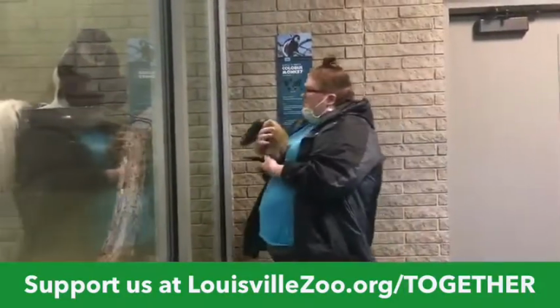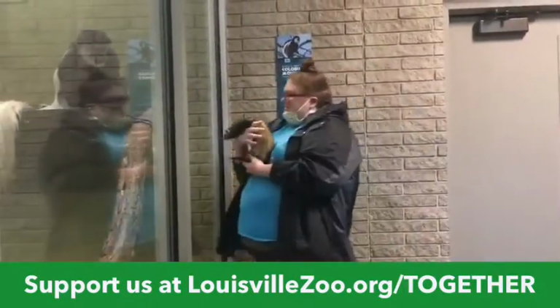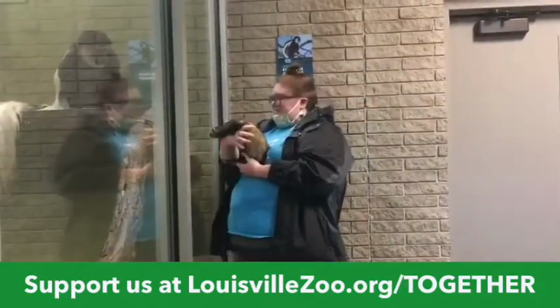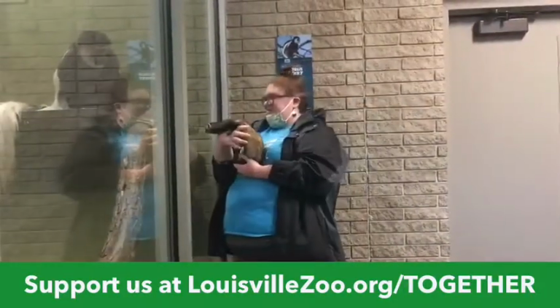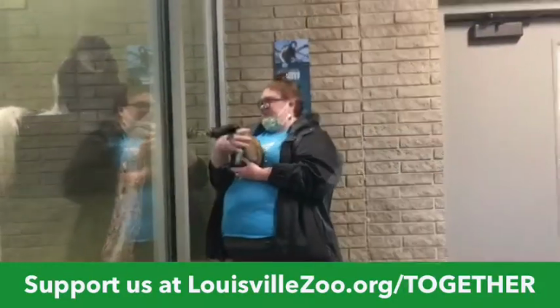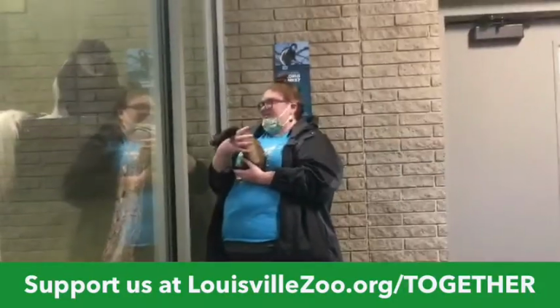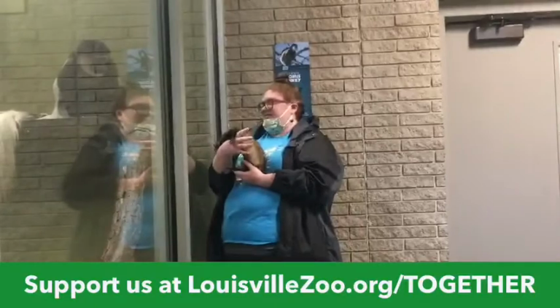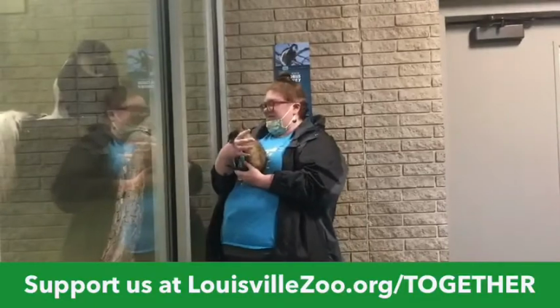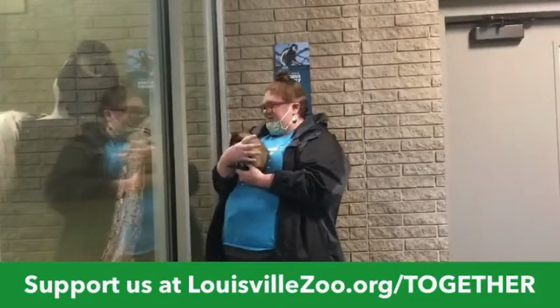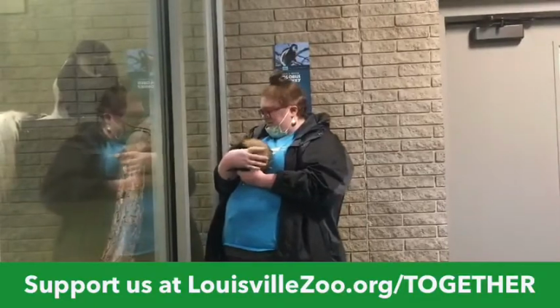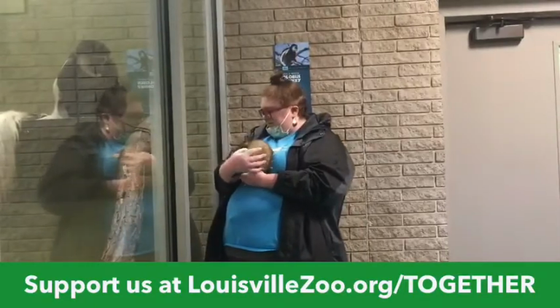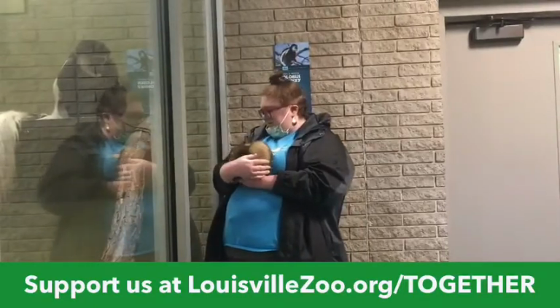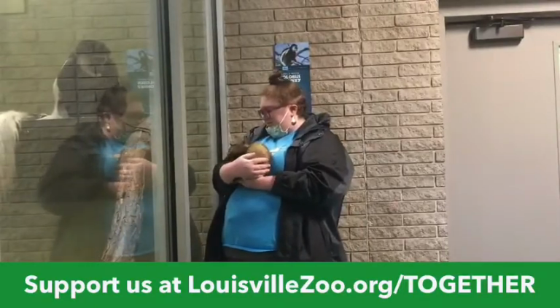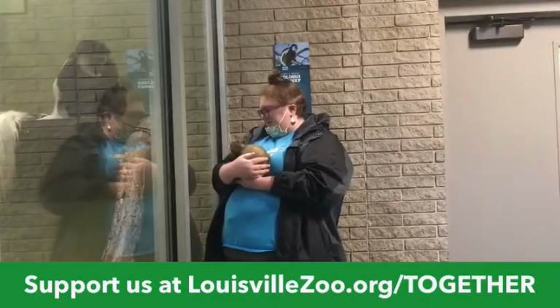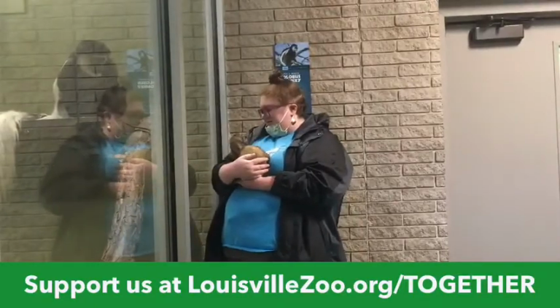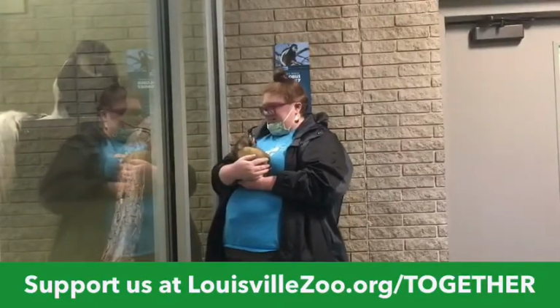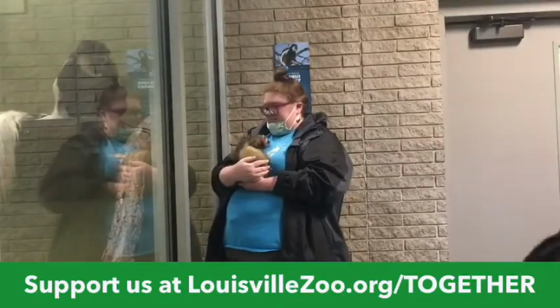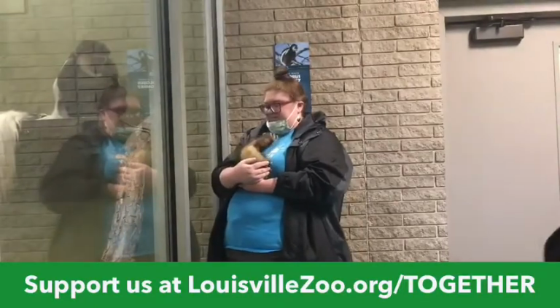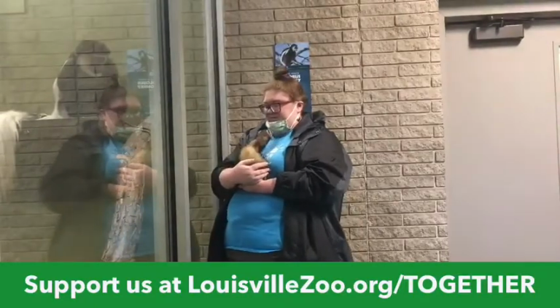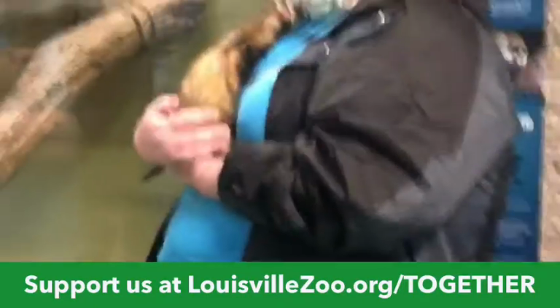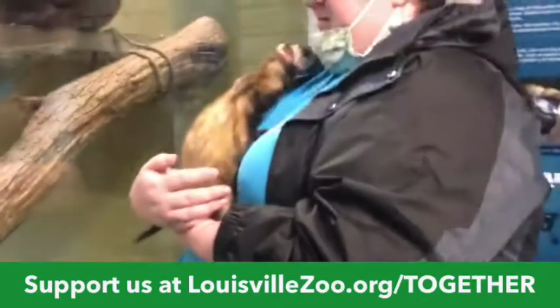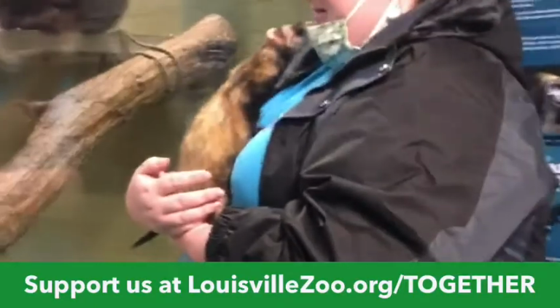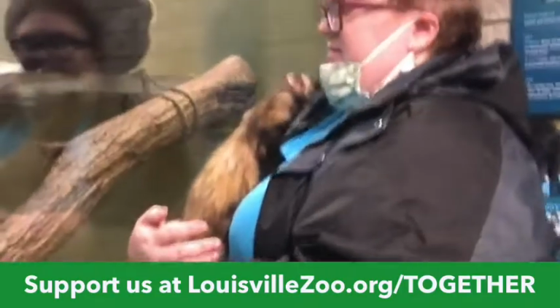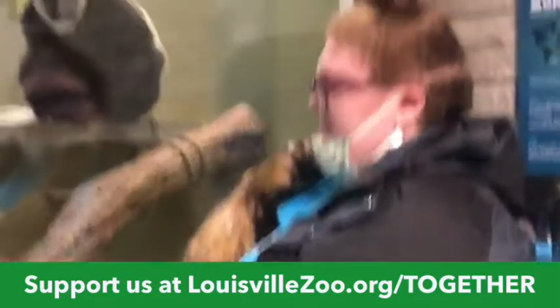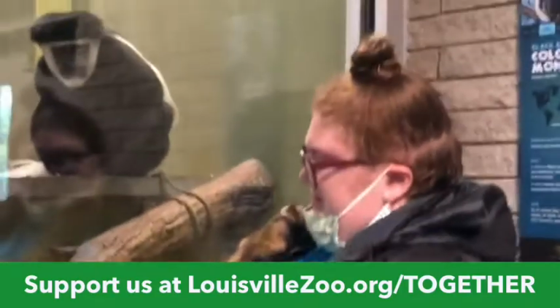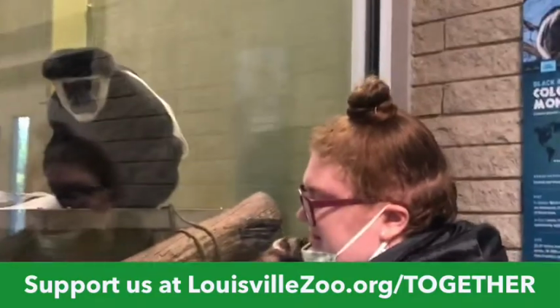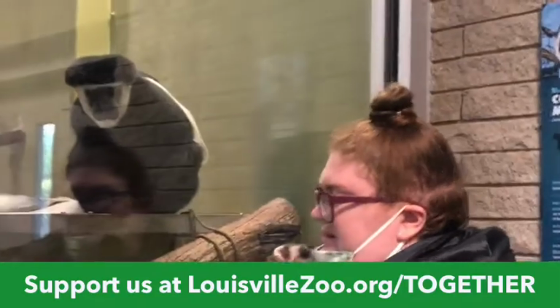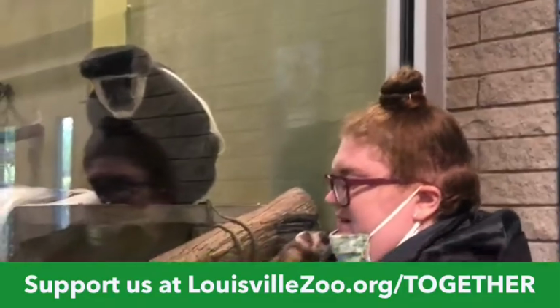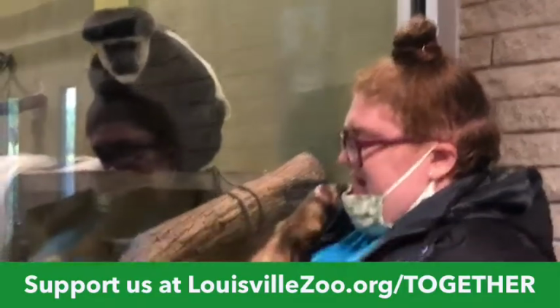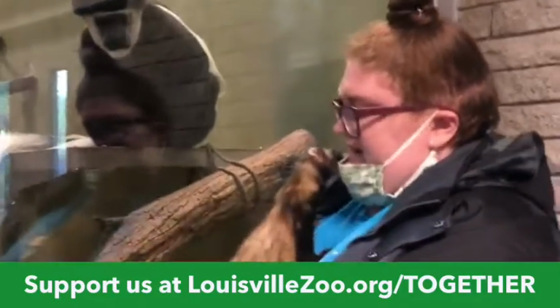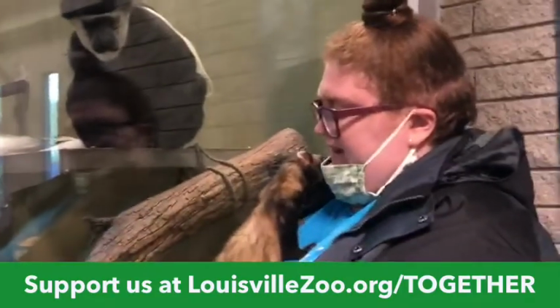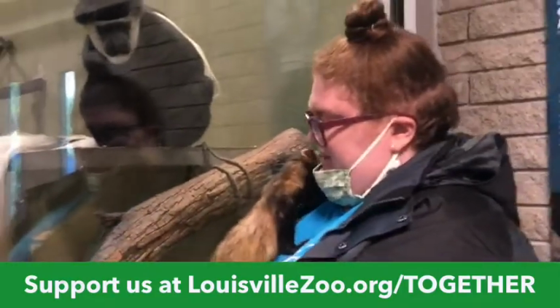We'll let them see each other. He's like, I don't know about this. You've got a lot of smelling to do.